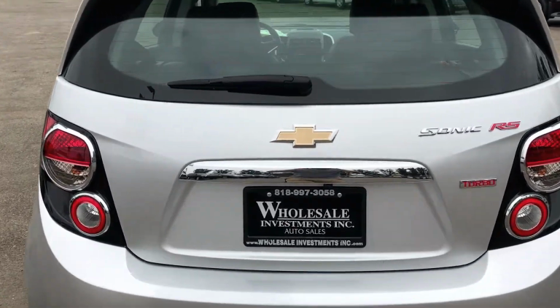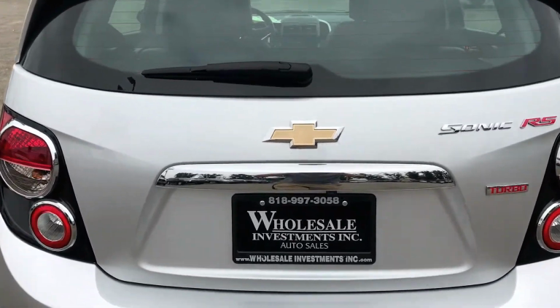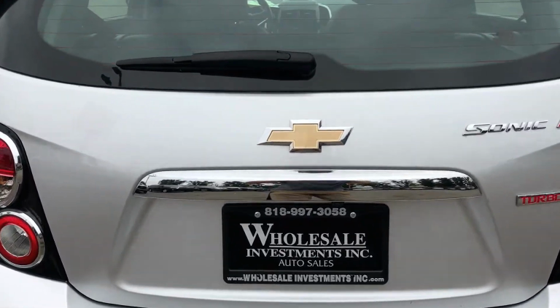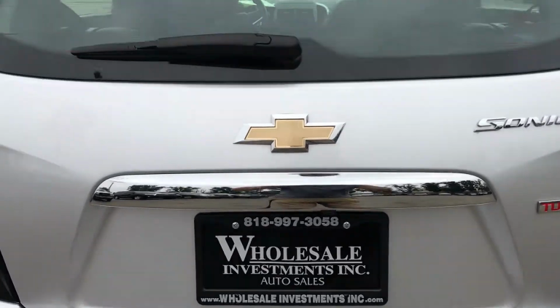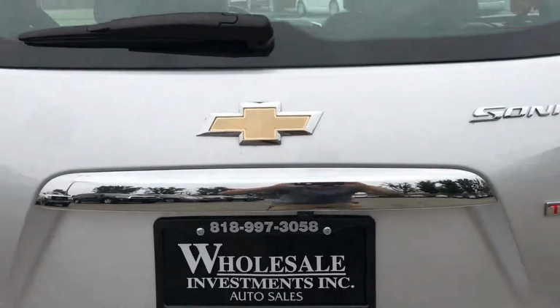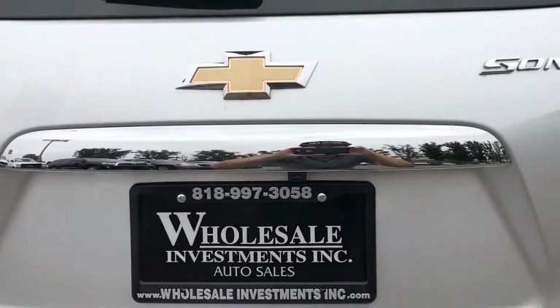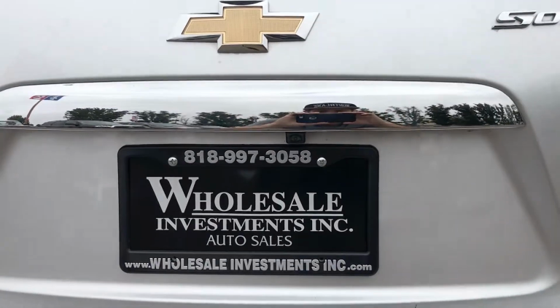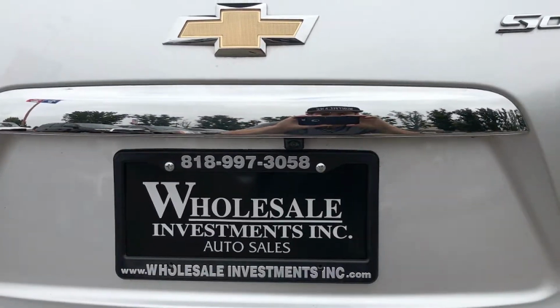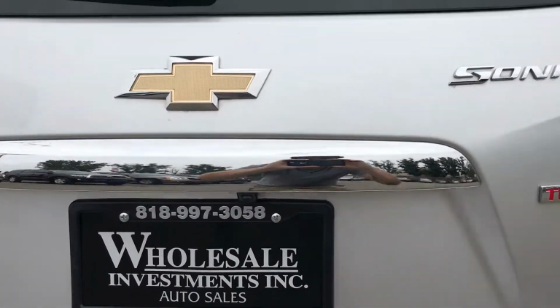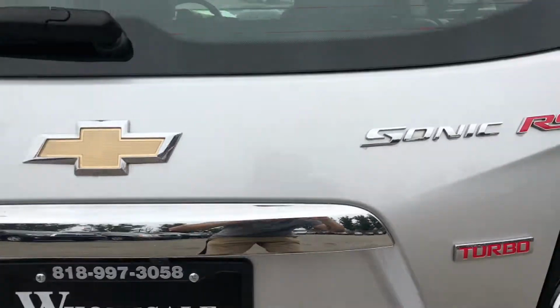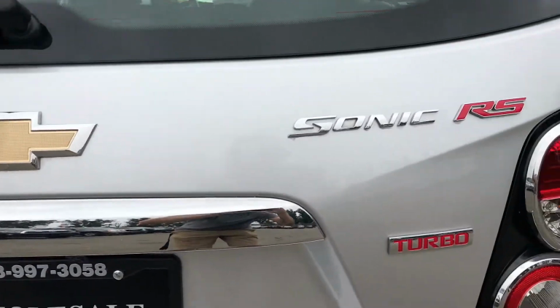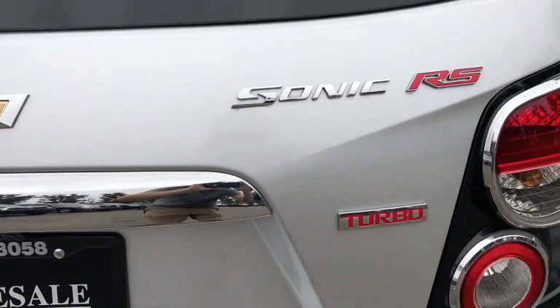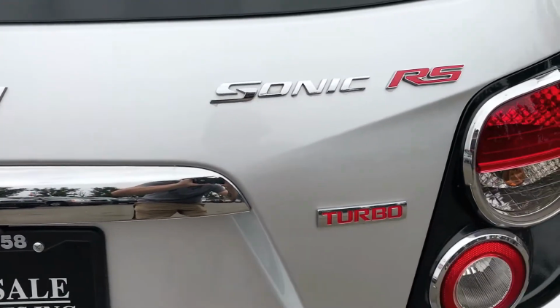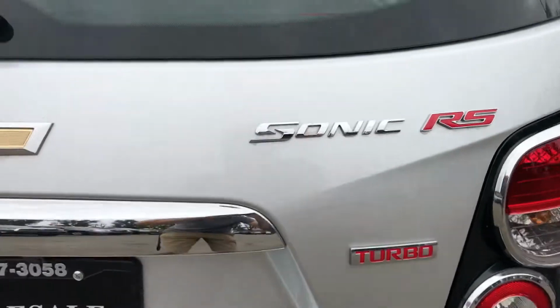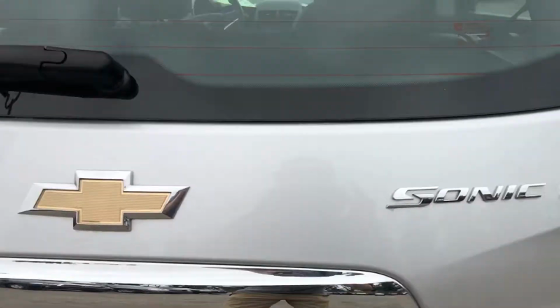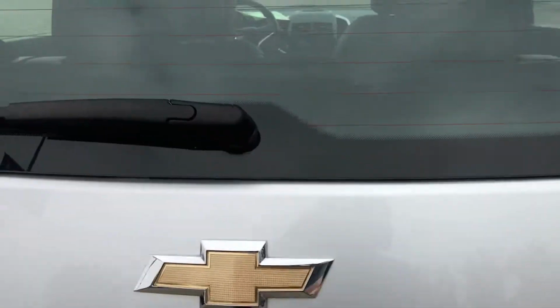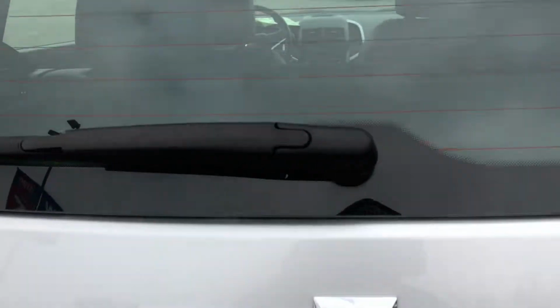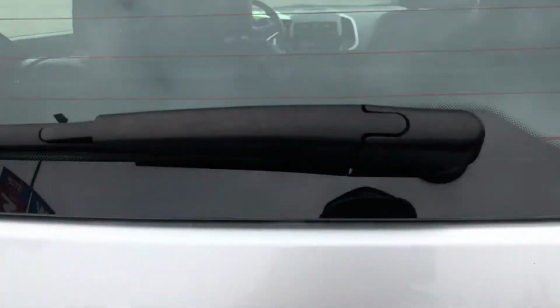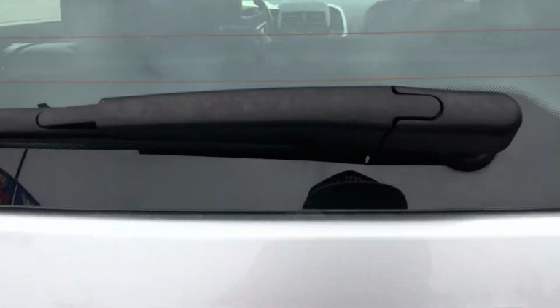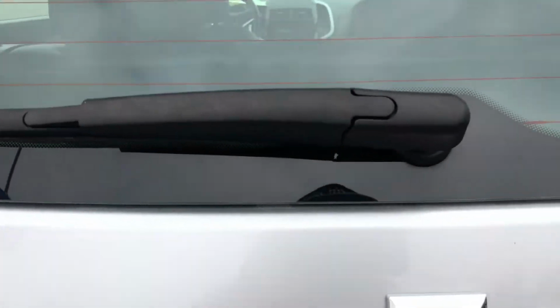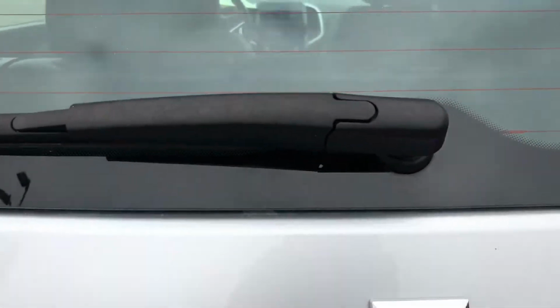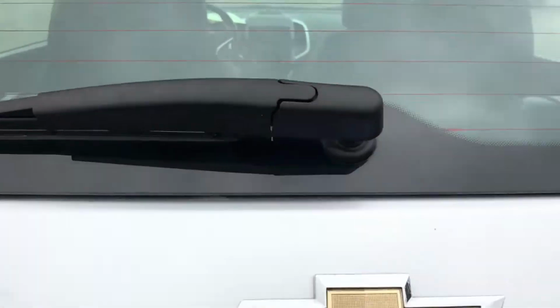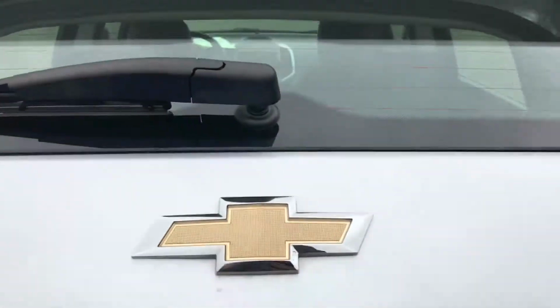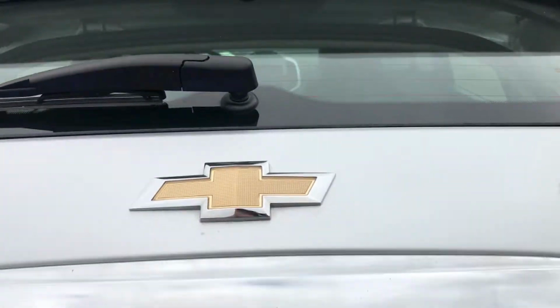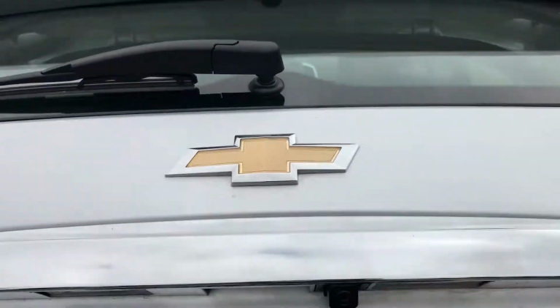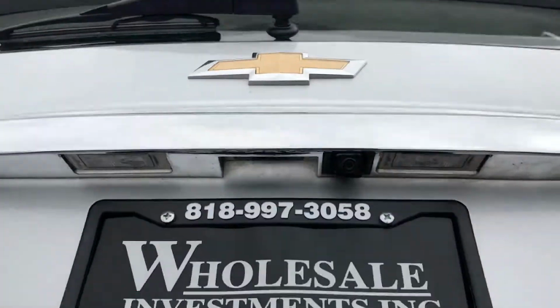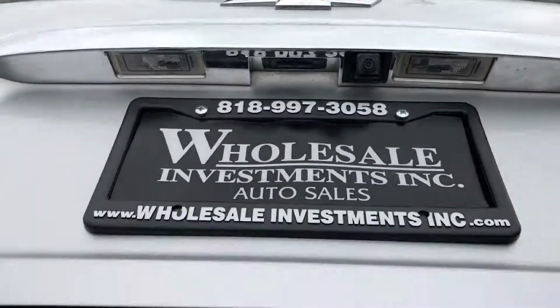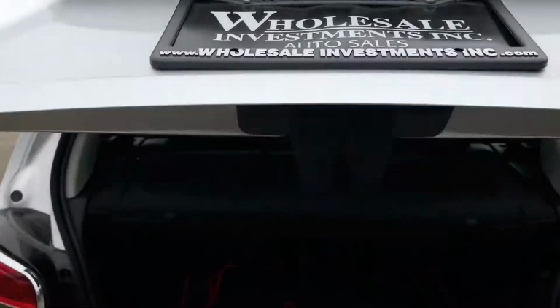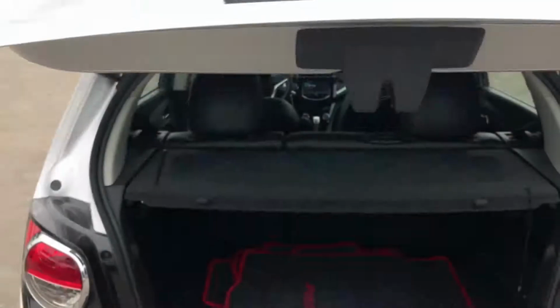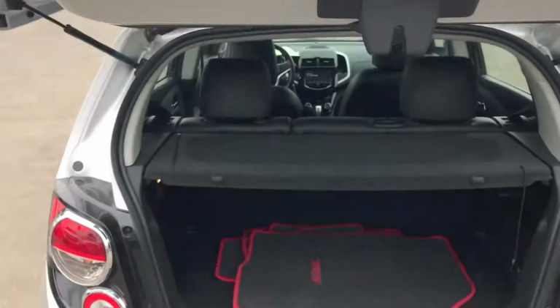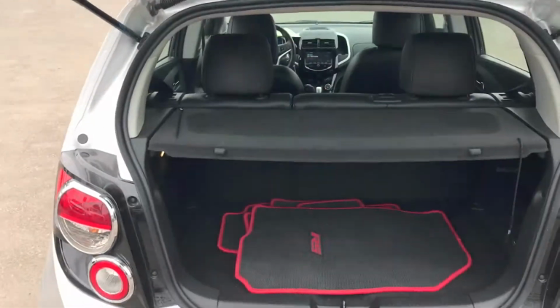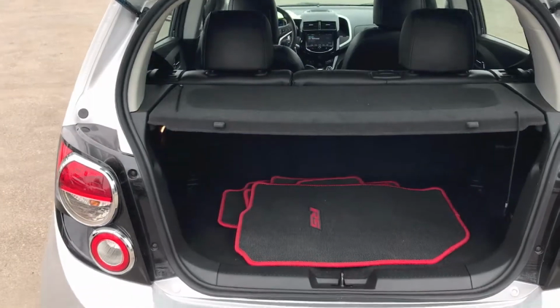It also features Sirius XM Satellite, MyLink, Wireless Bluetooth, OnStar, Backup Camera, Heated Seats, Rear Spoiler, and Alloy Wheels.